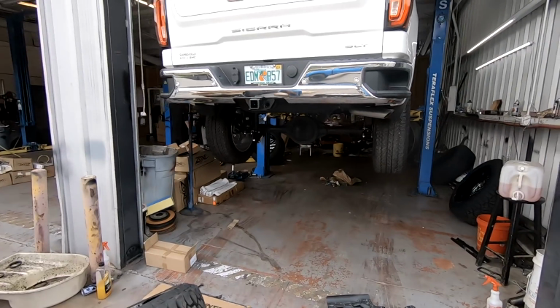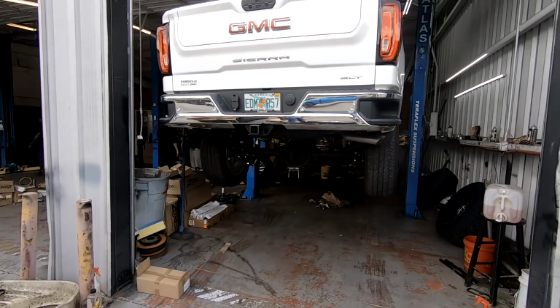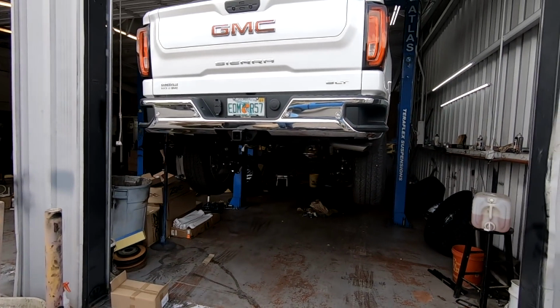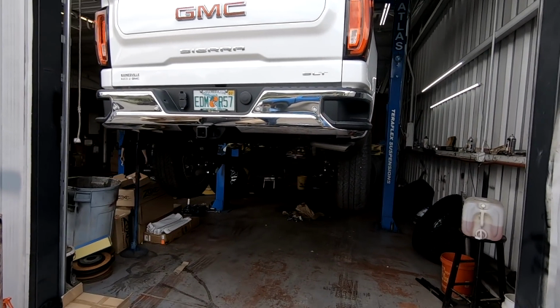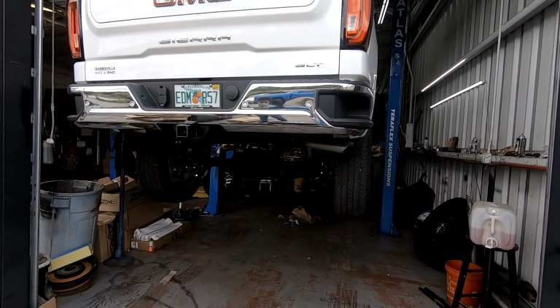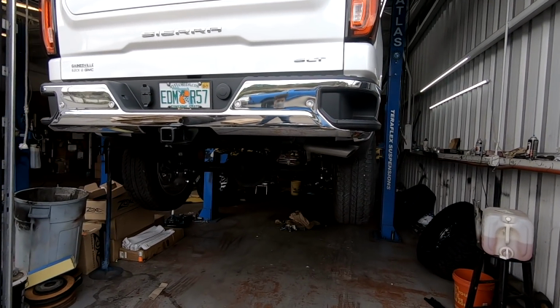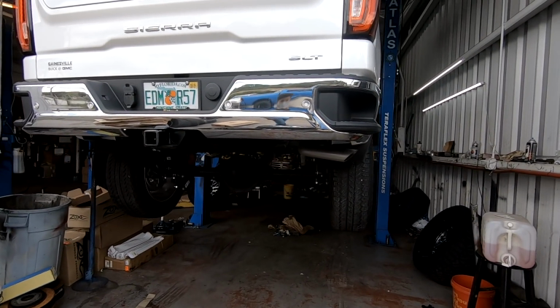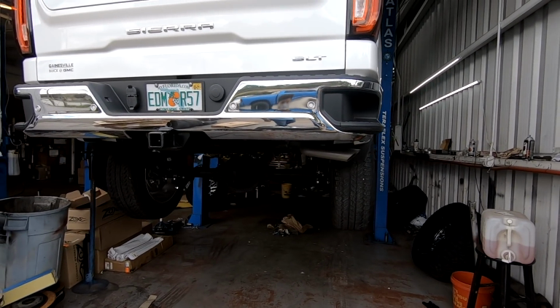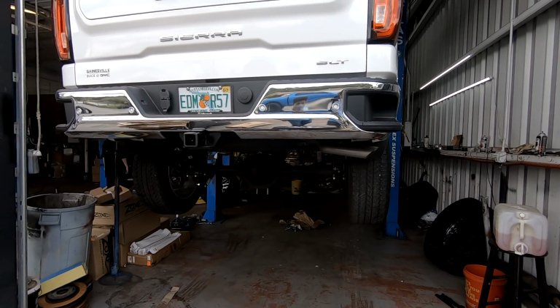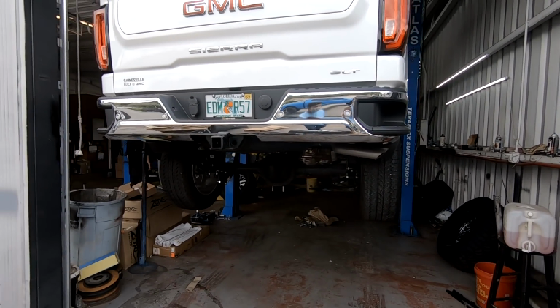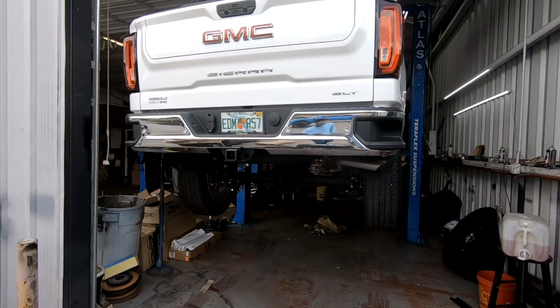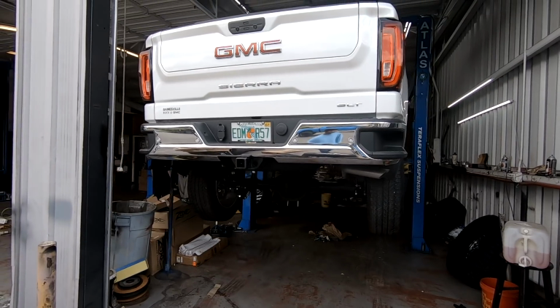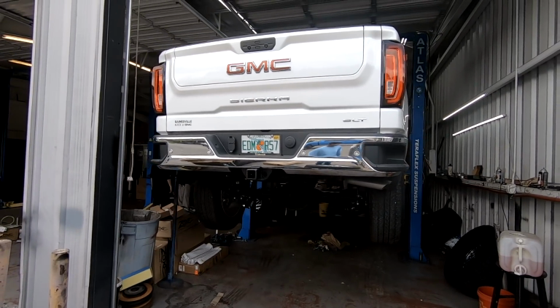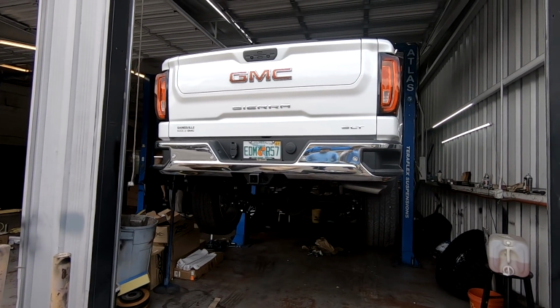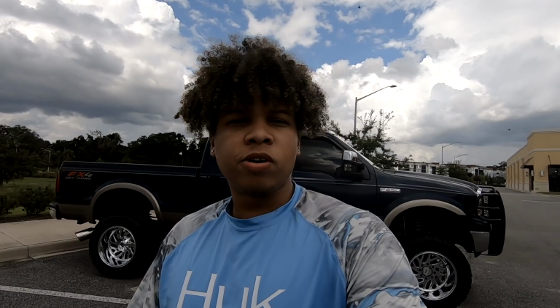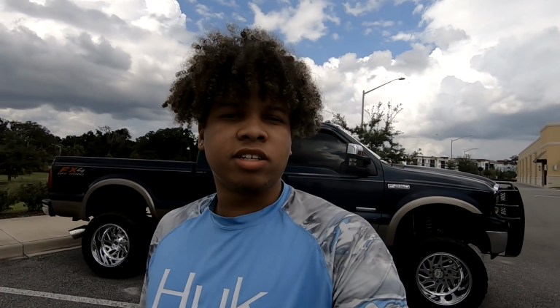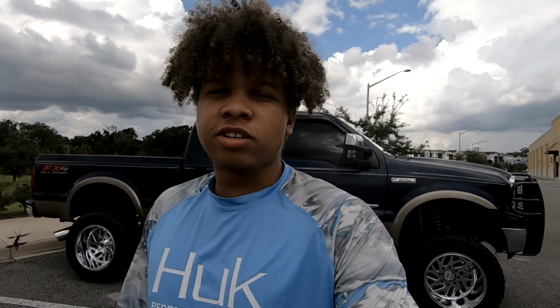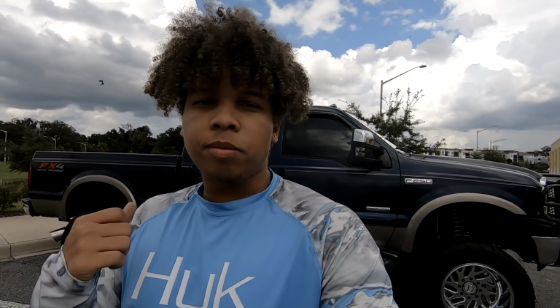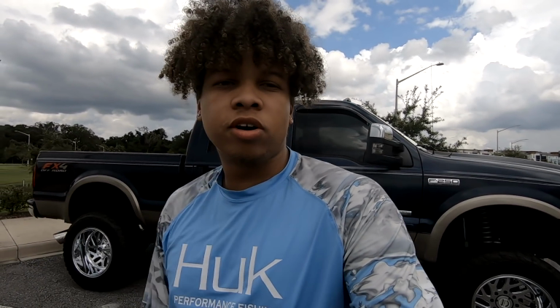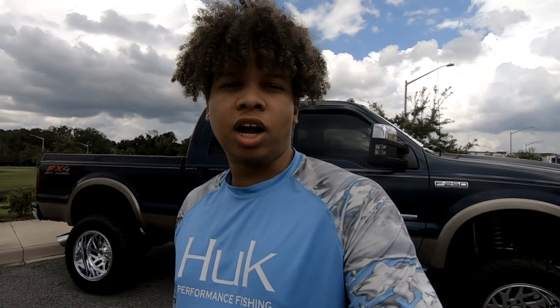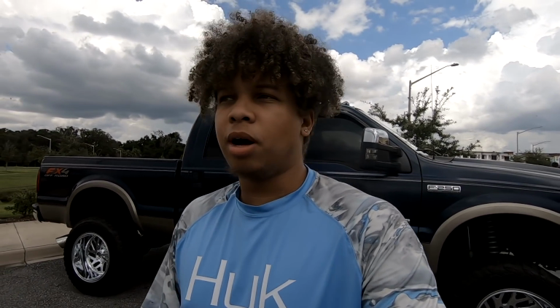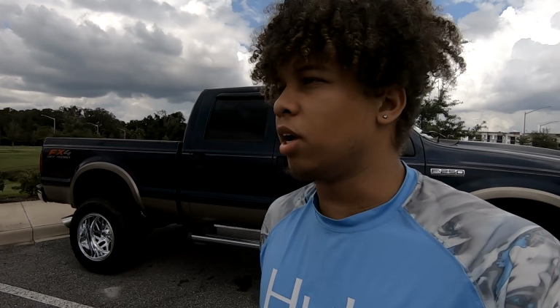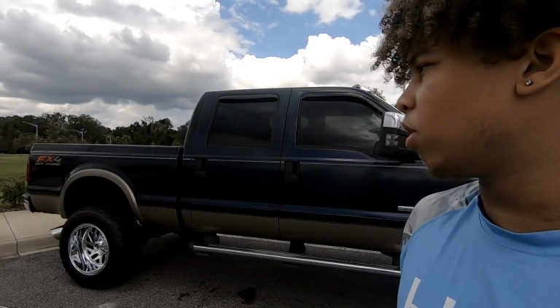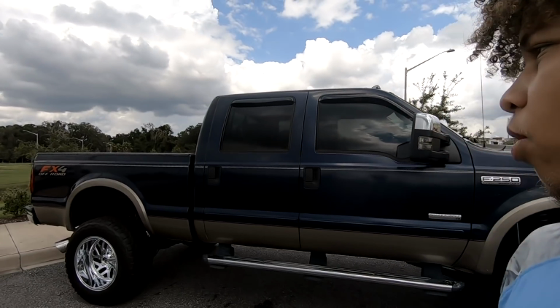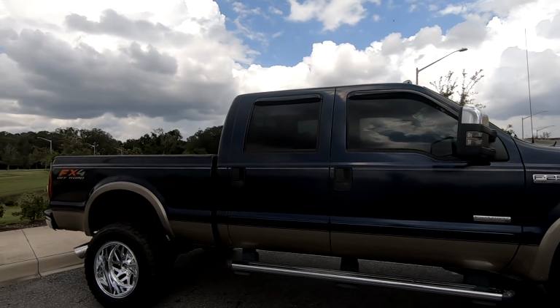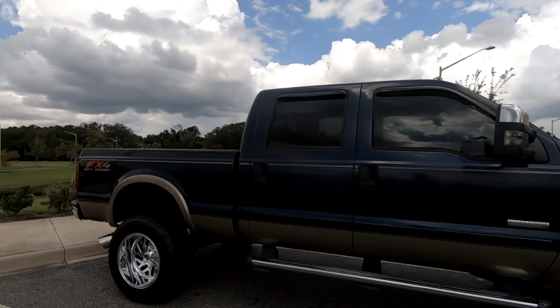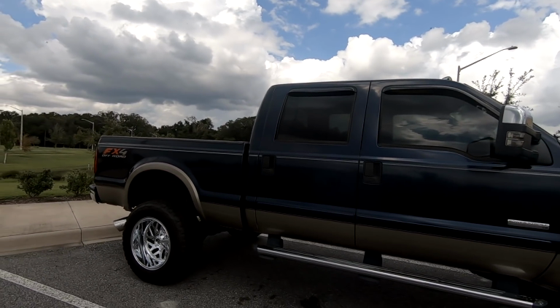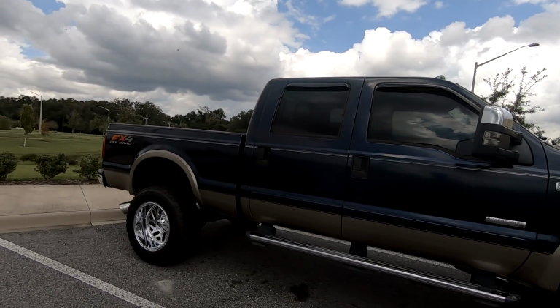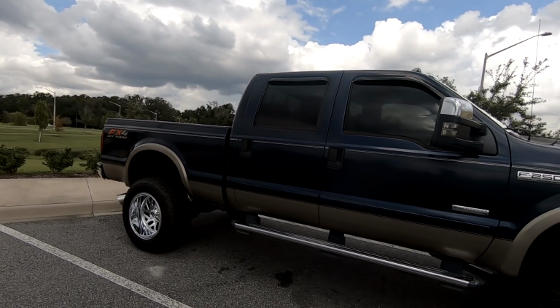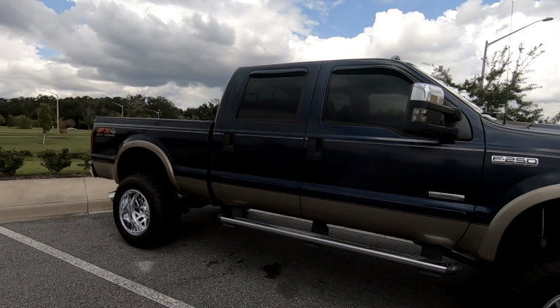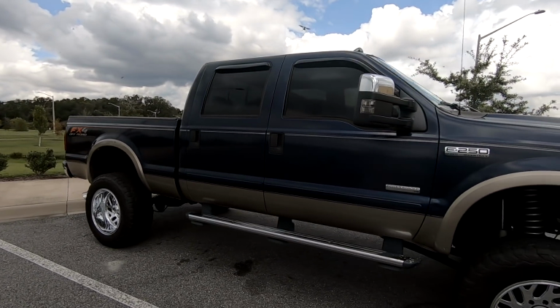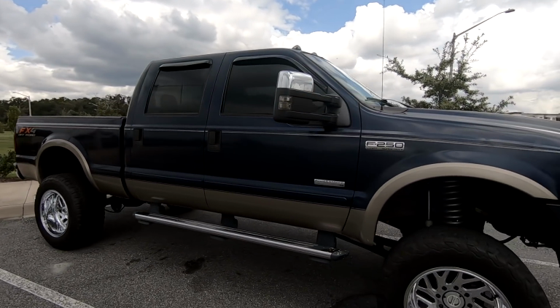I can see it still has the stock exhaust — I need to get that taken care of. As you guys can see, I'm no longer in the shop. I'm in a parking lot here to record this truck.